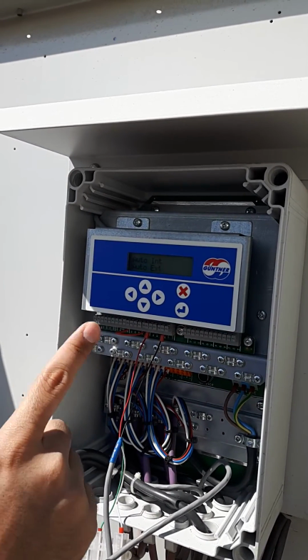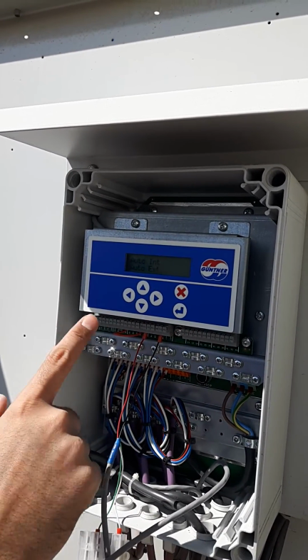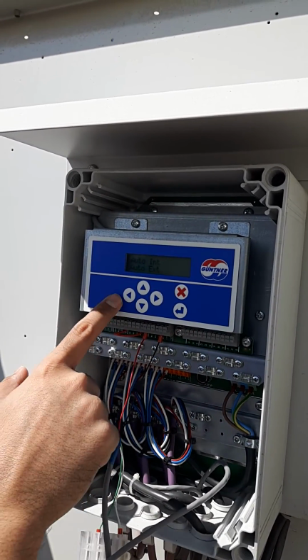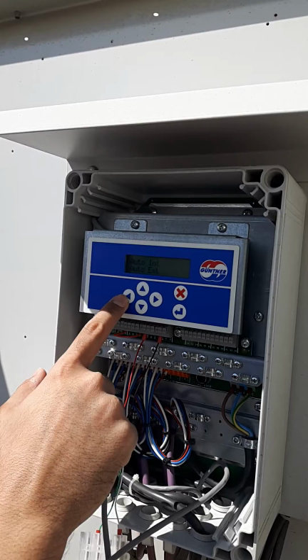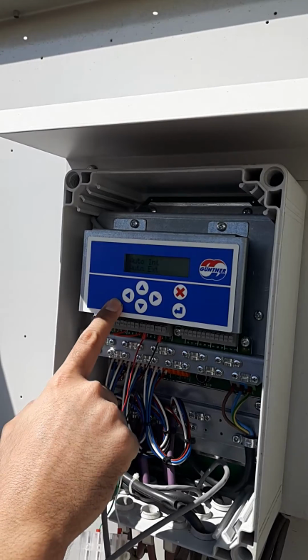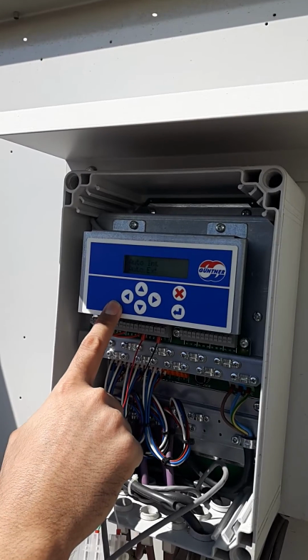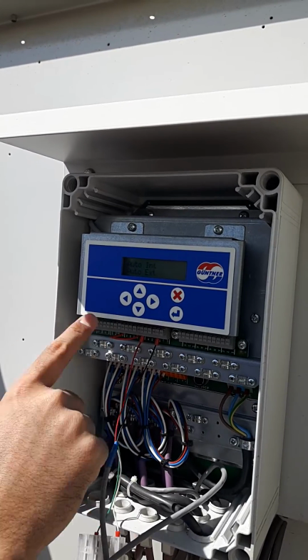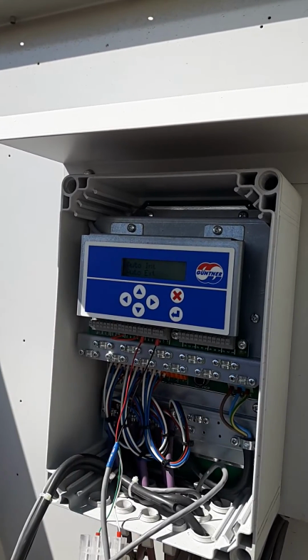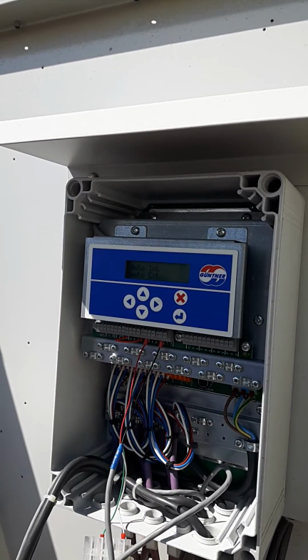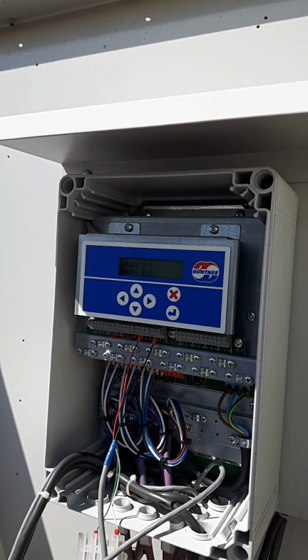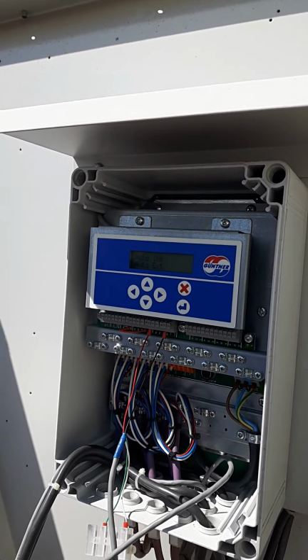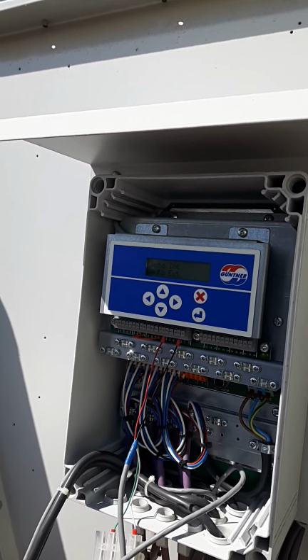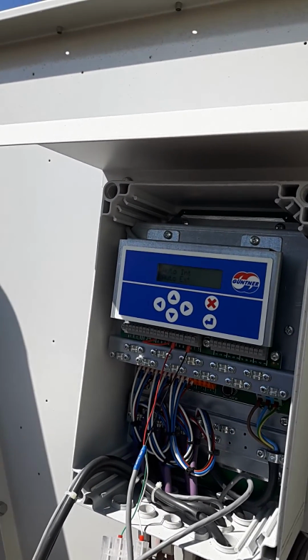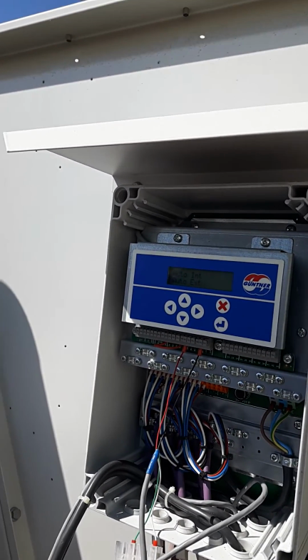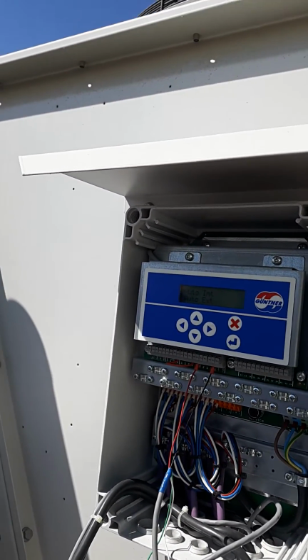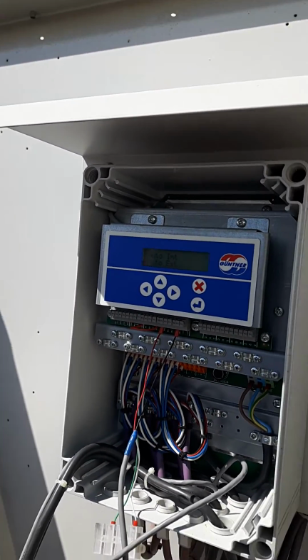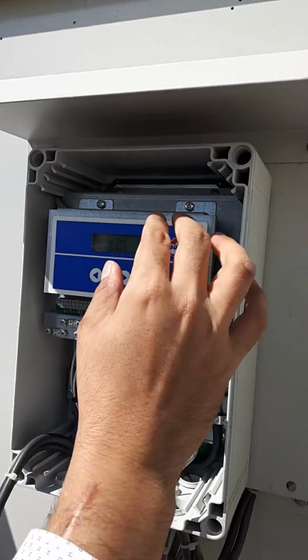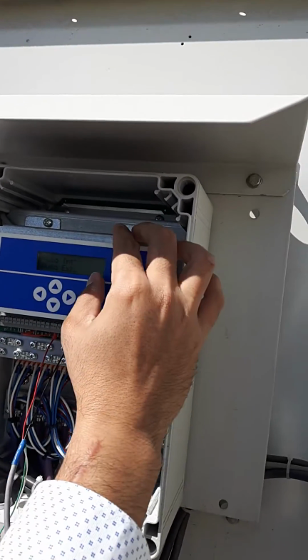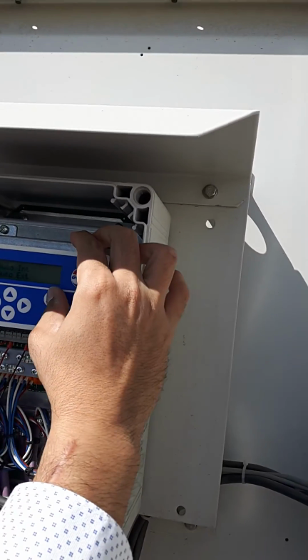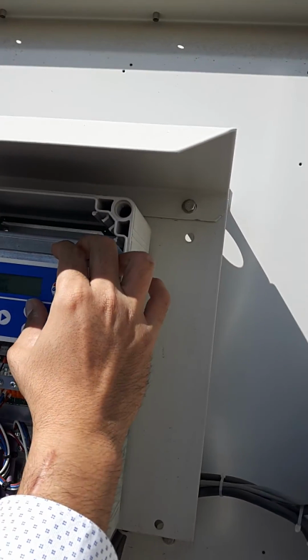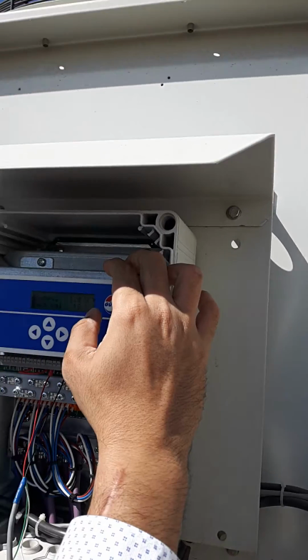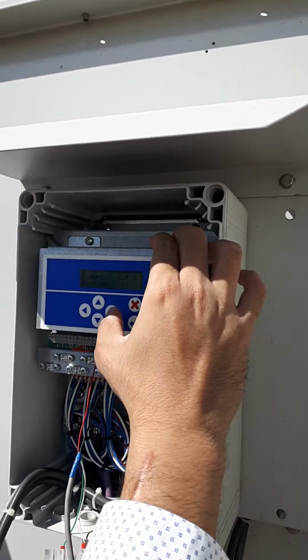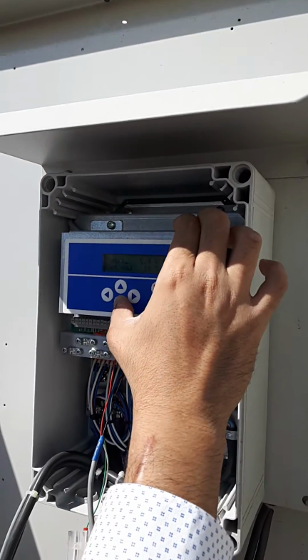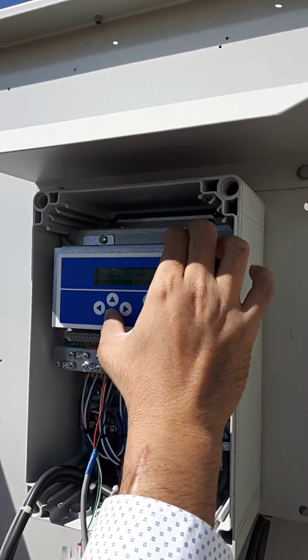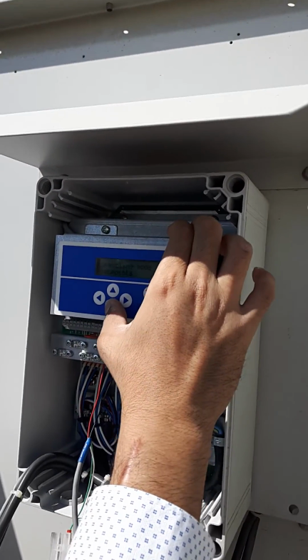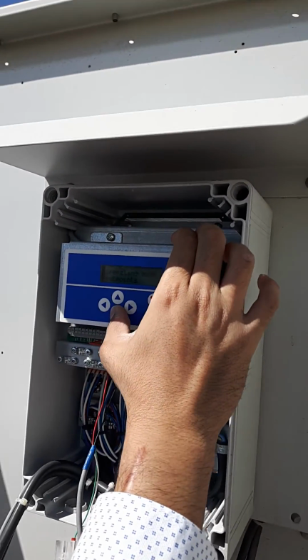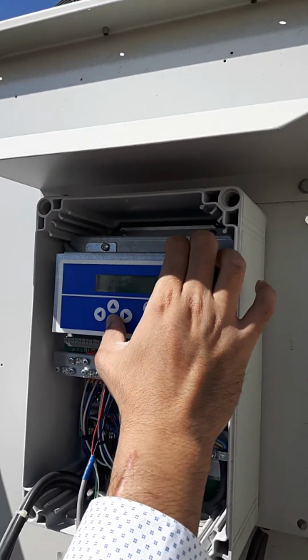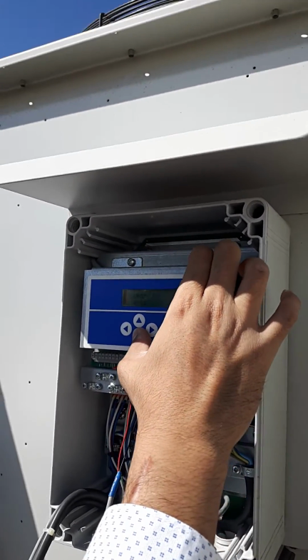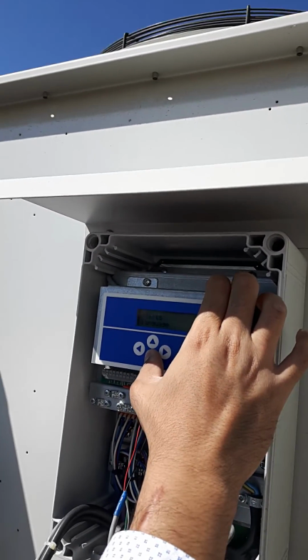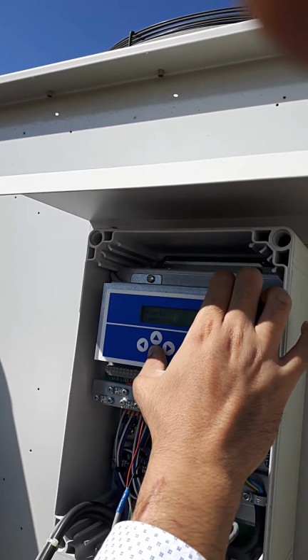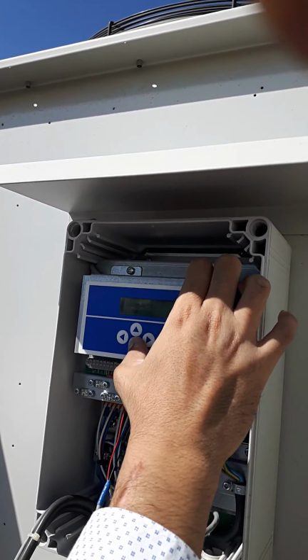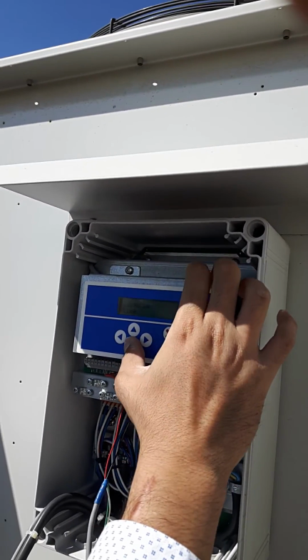Now for changing or limiting the speed — let's see, you can turn it up now.